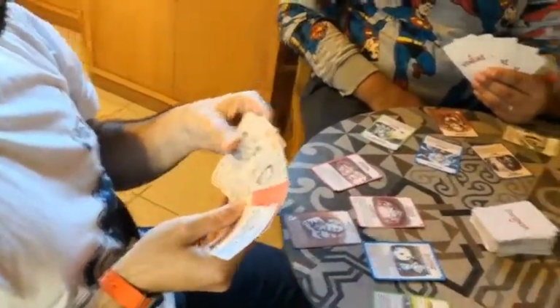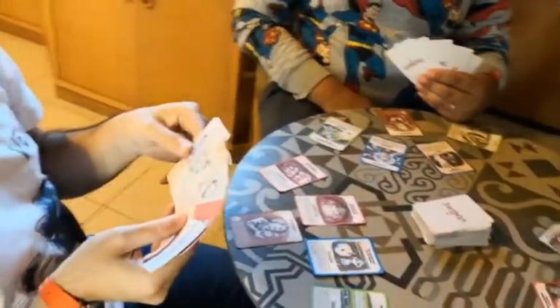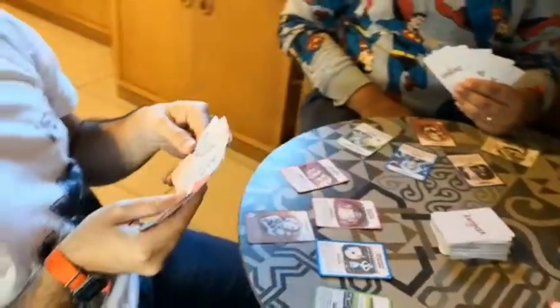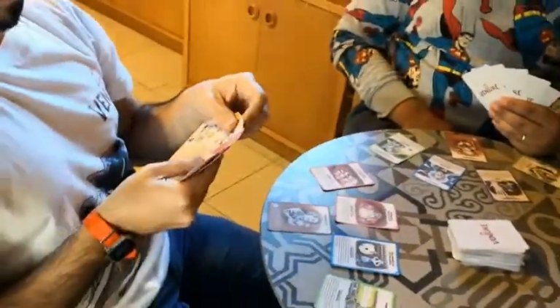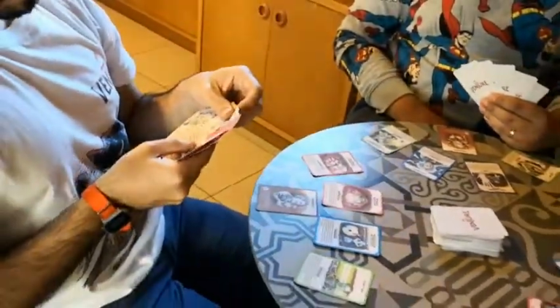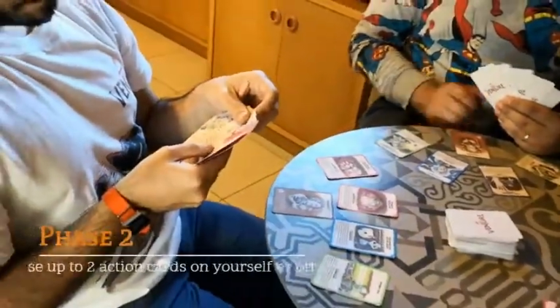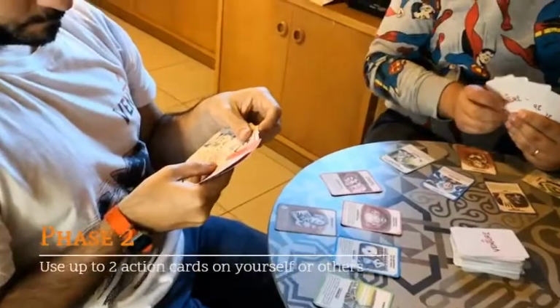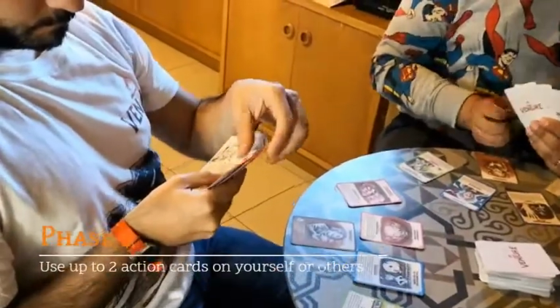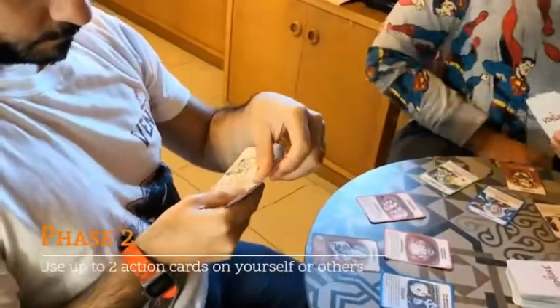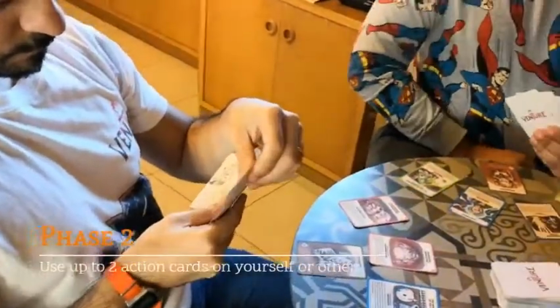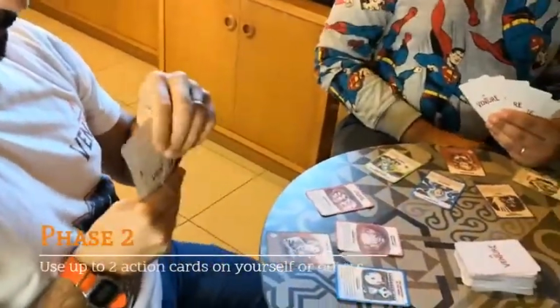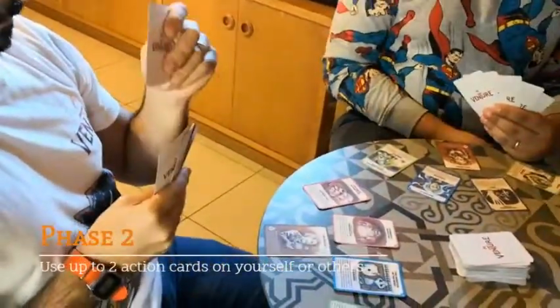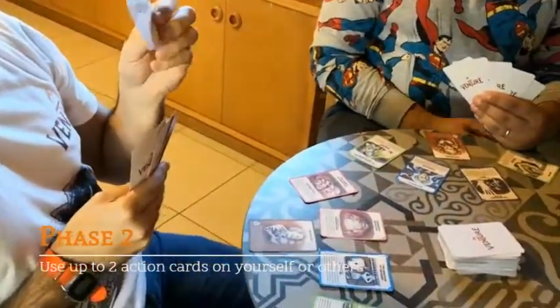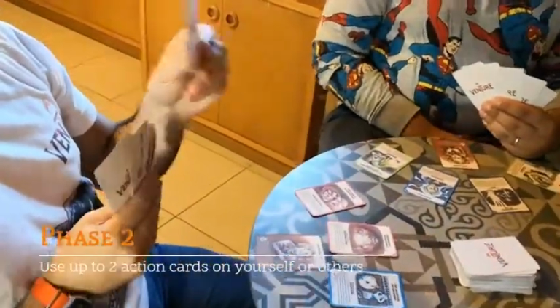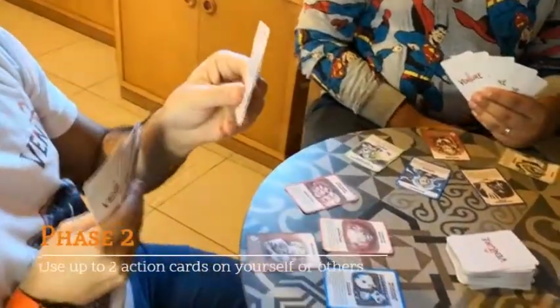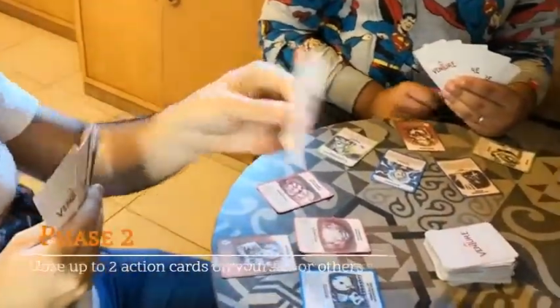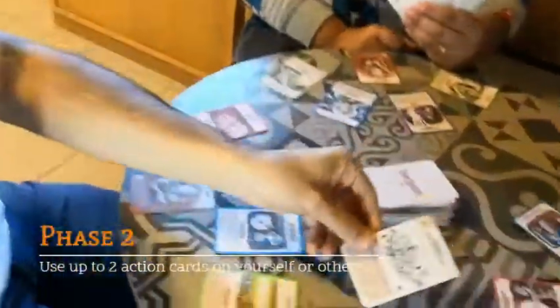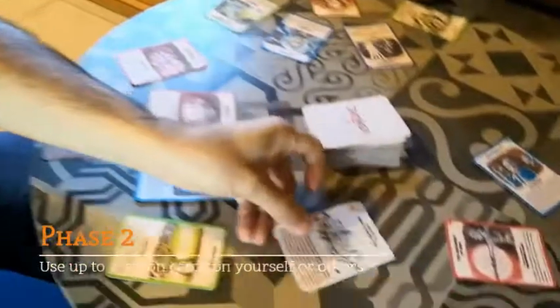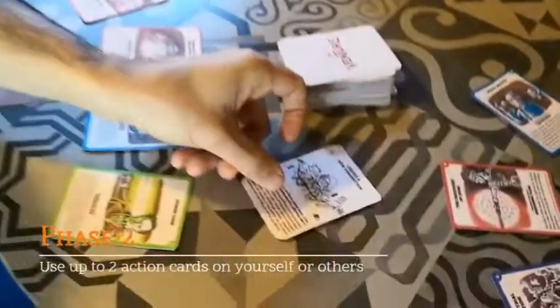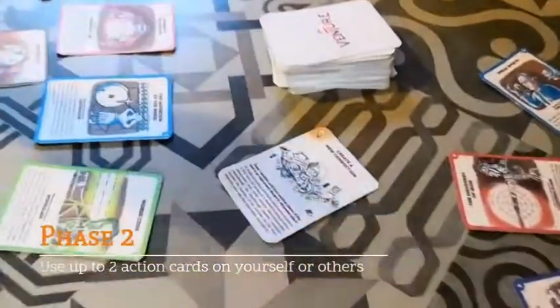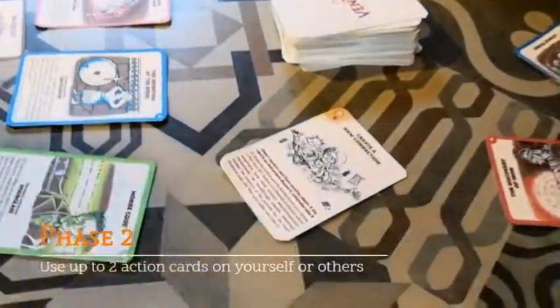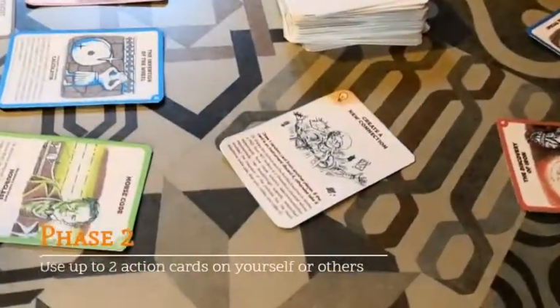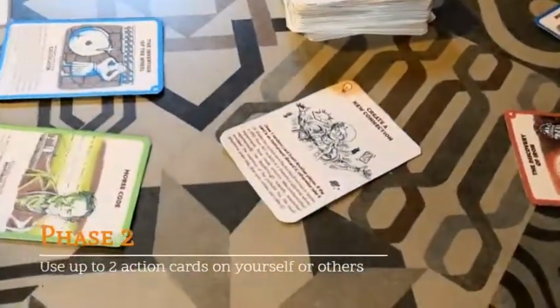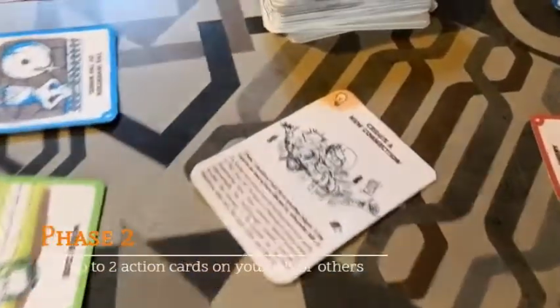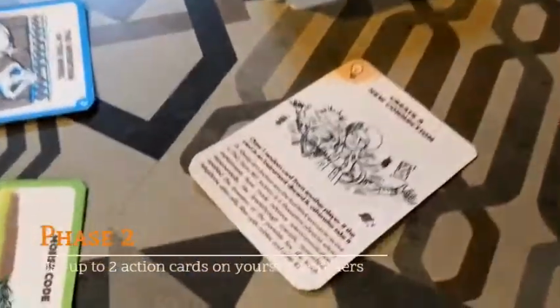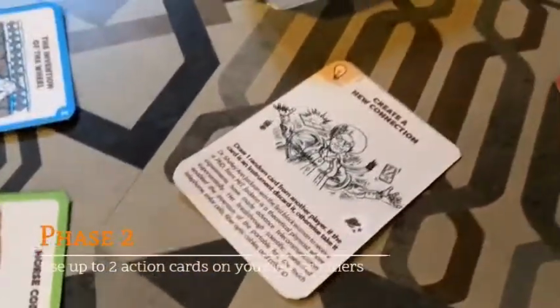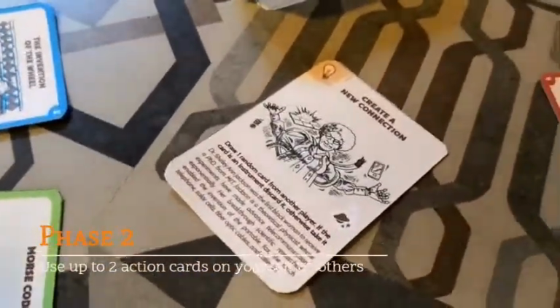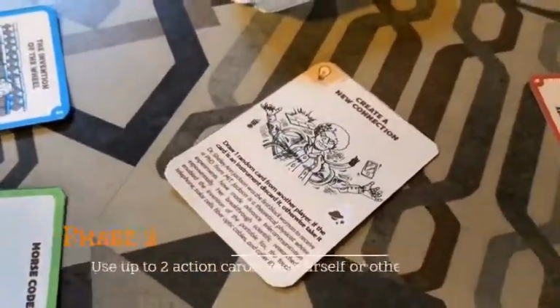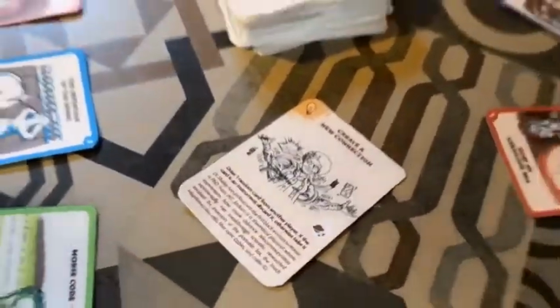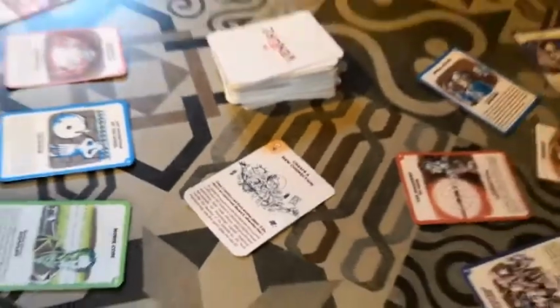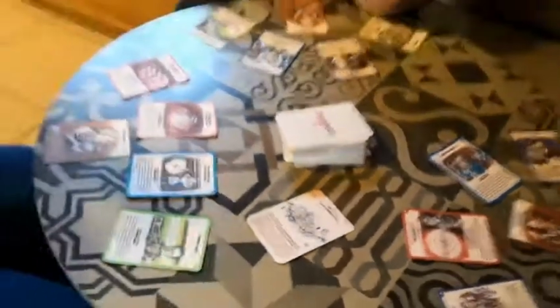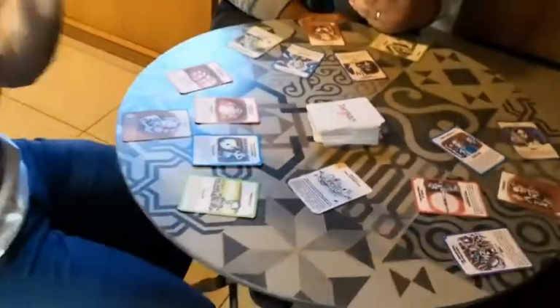Now he has phase number two. He has two action cards he can use during the game. The first one he'll use is — he'll steal a card from another player.